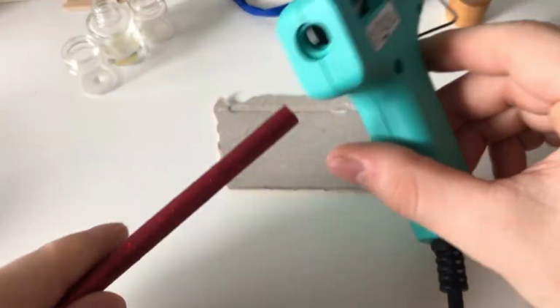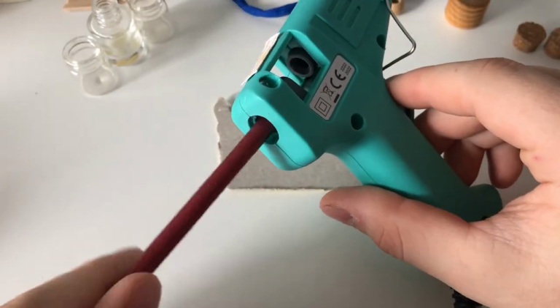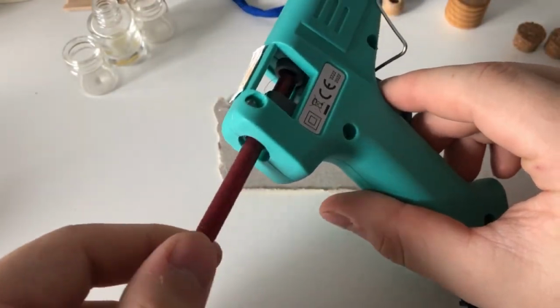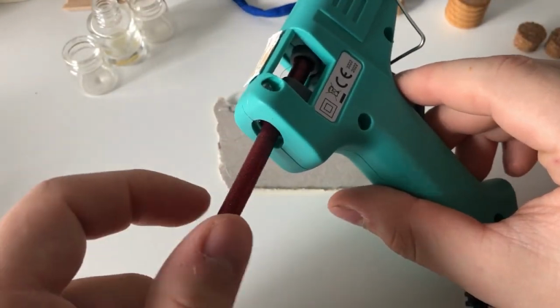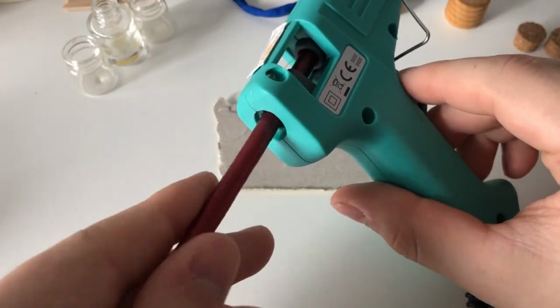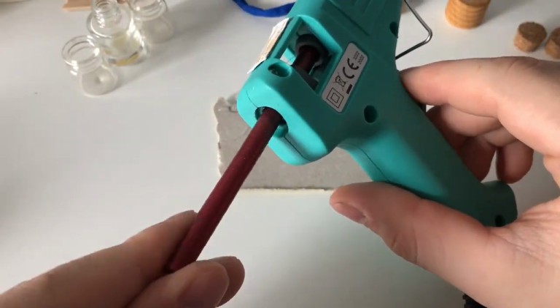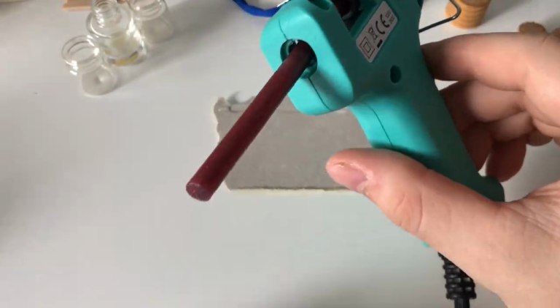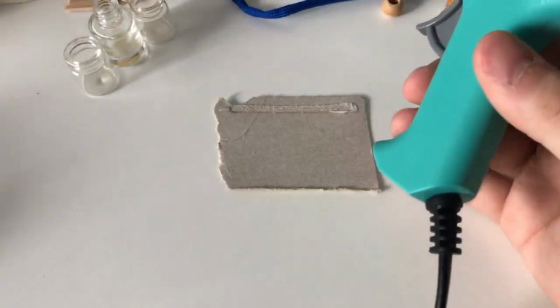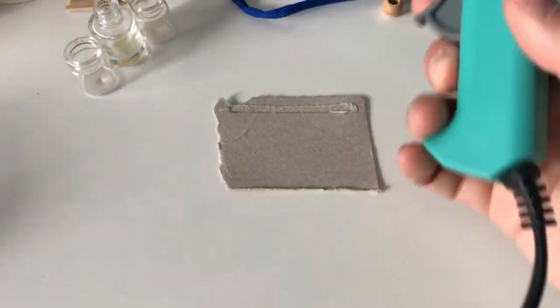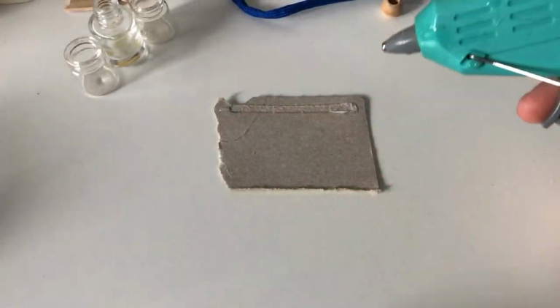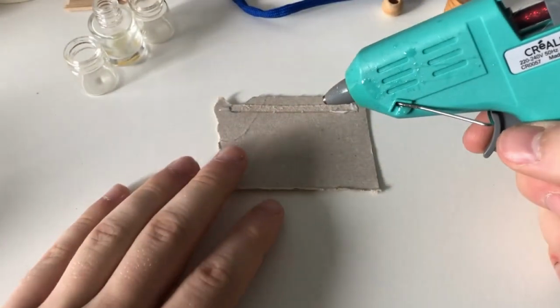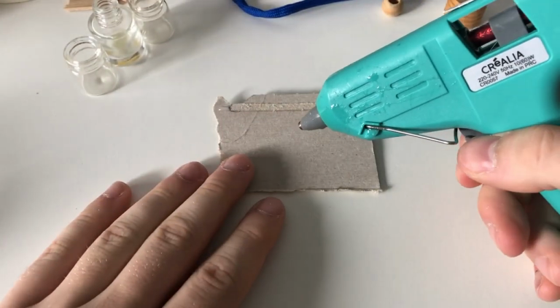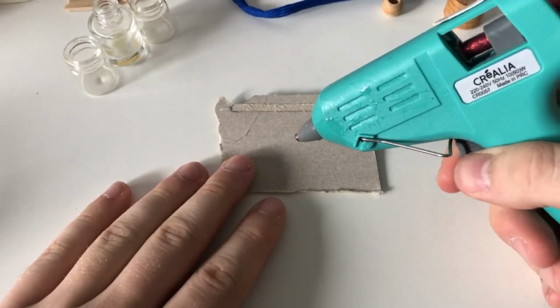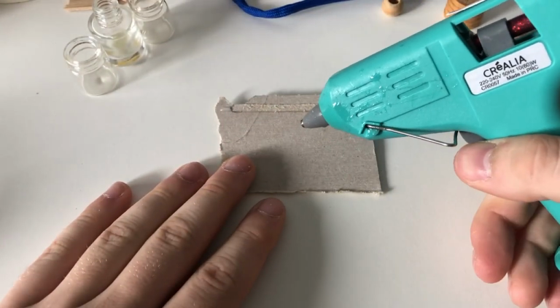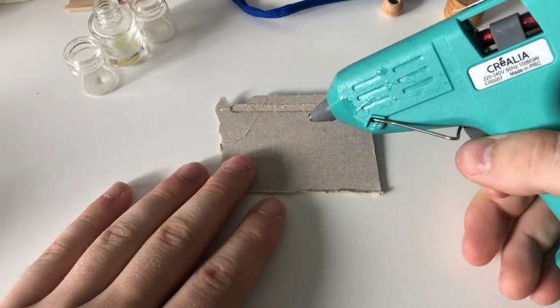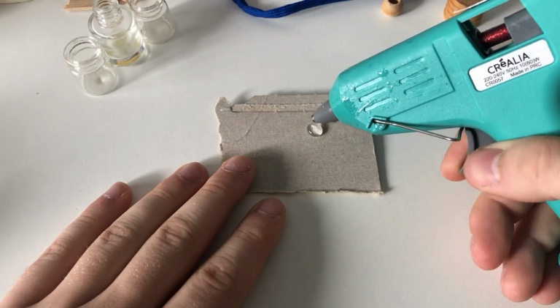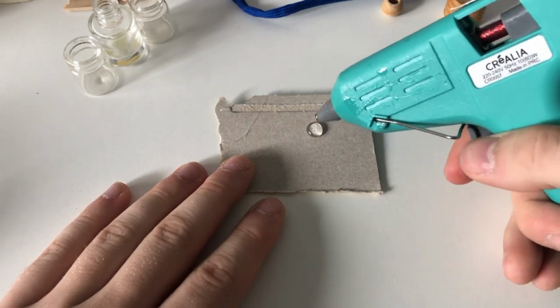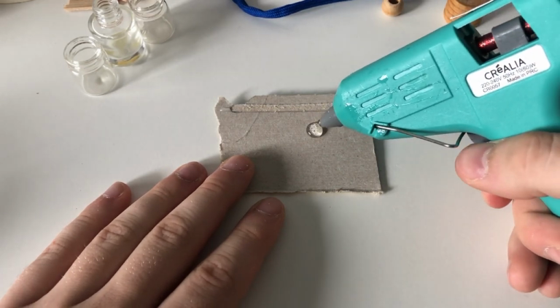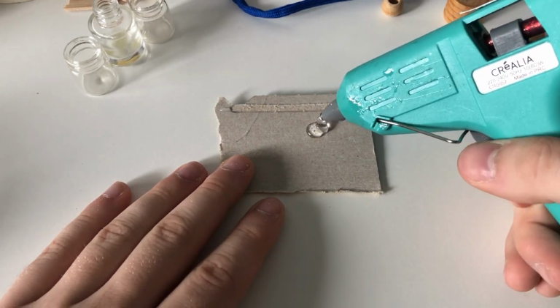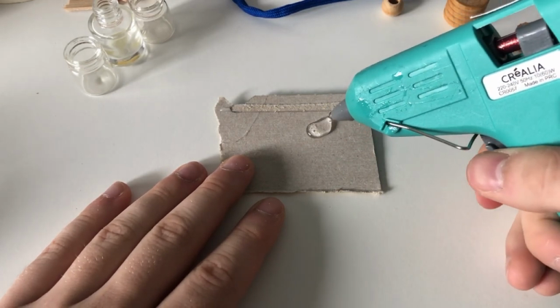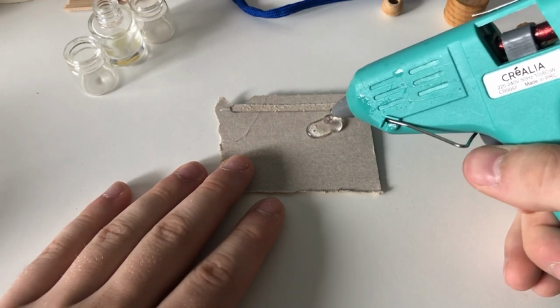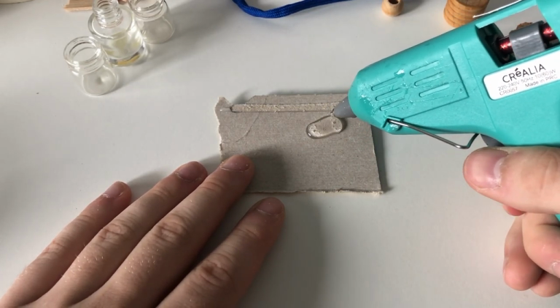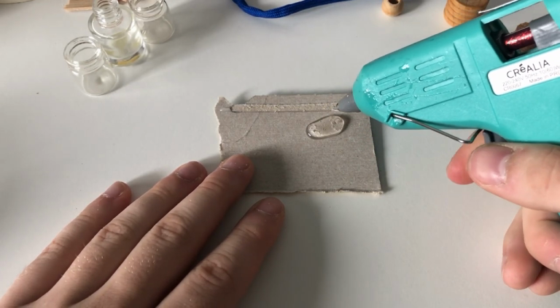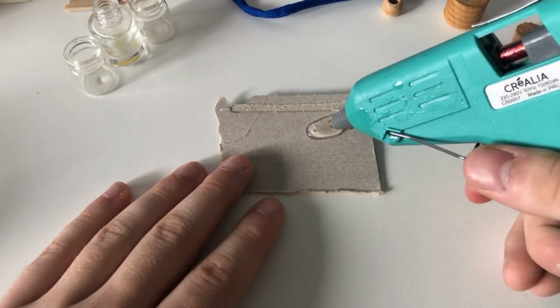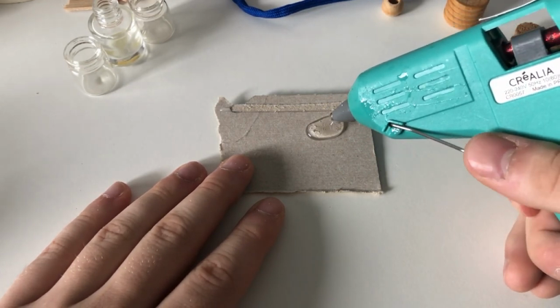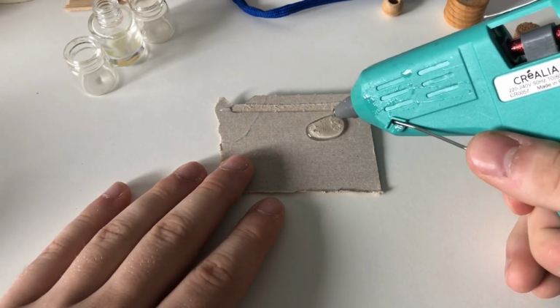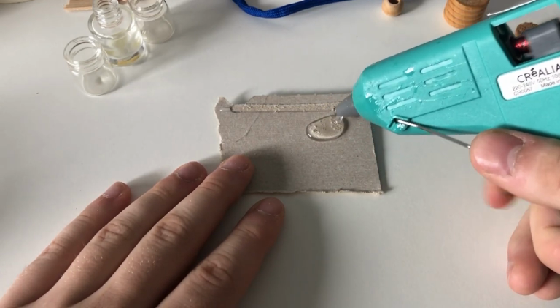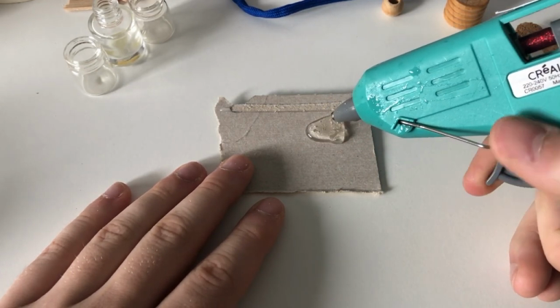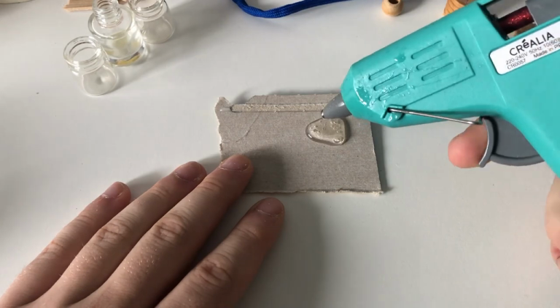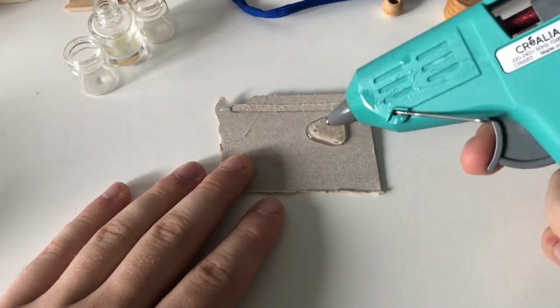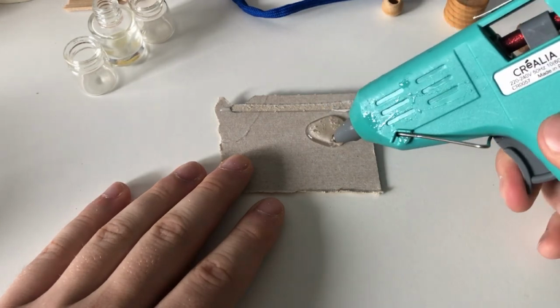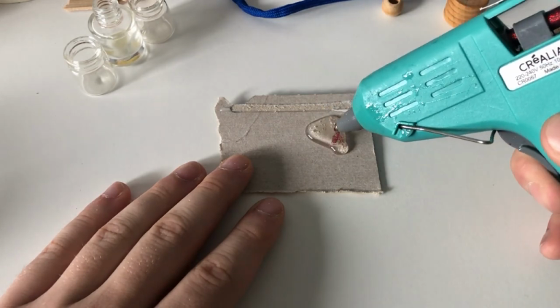Remember to always try your ideas before your final craft. Here you can see I have some clear glue residue — good, I have checked.